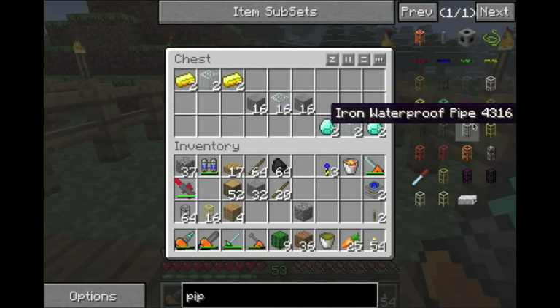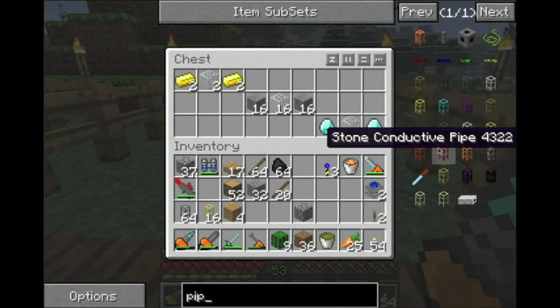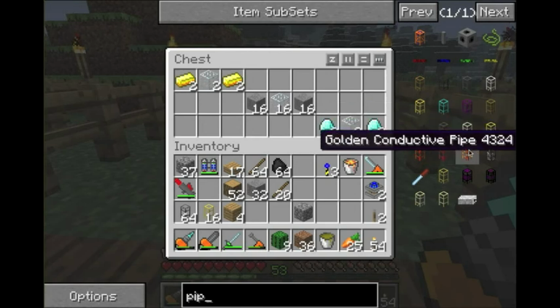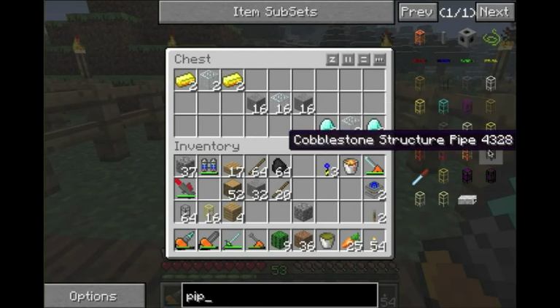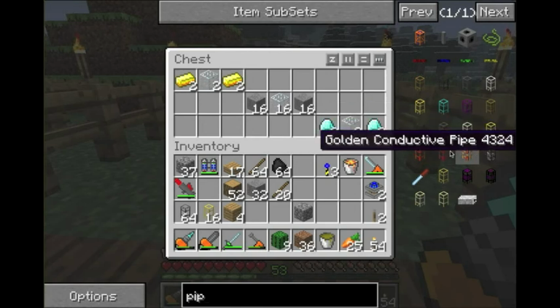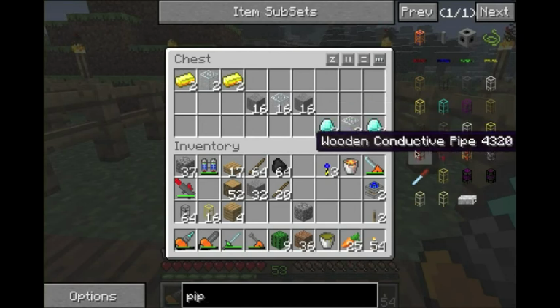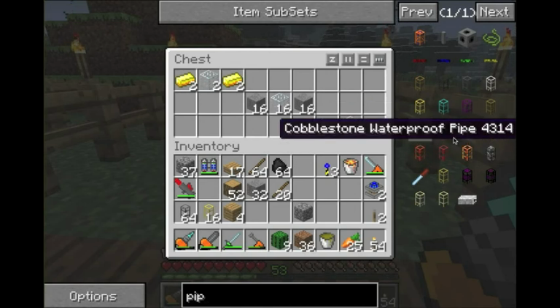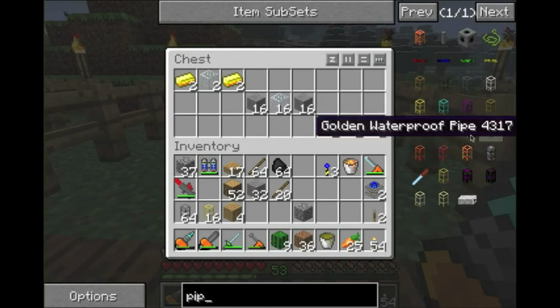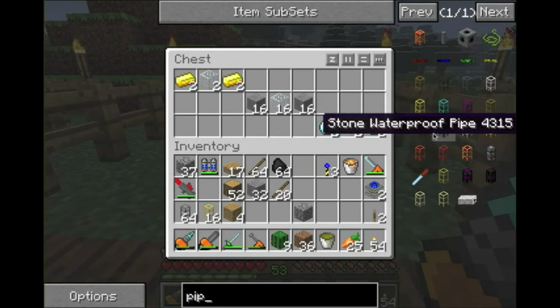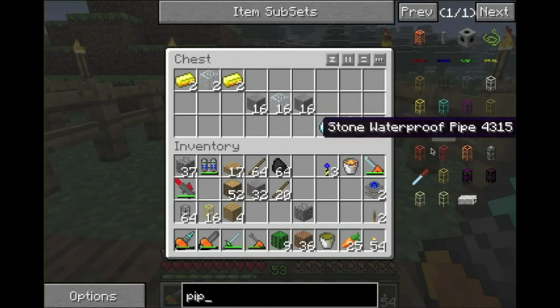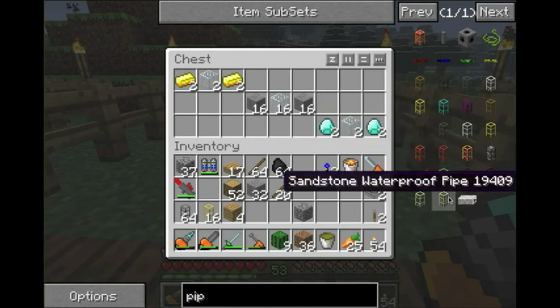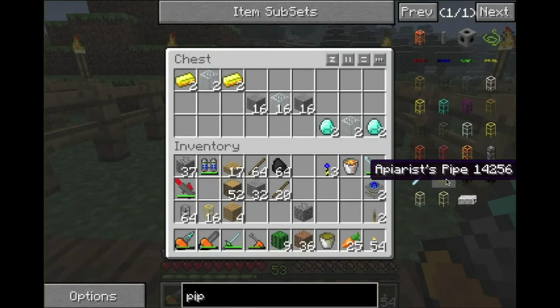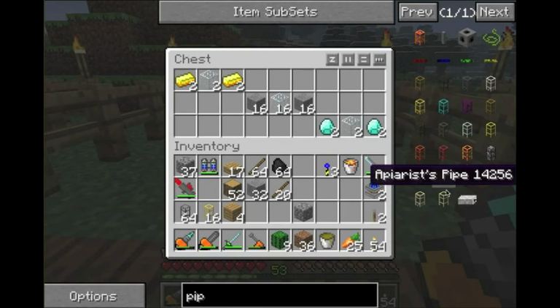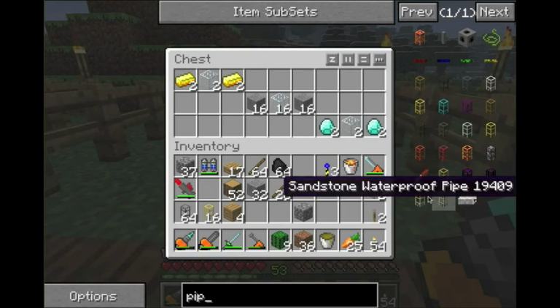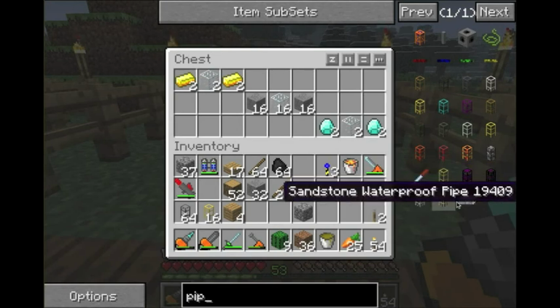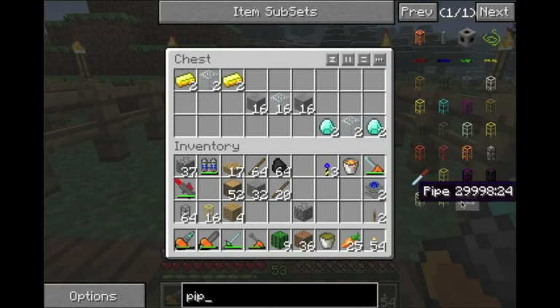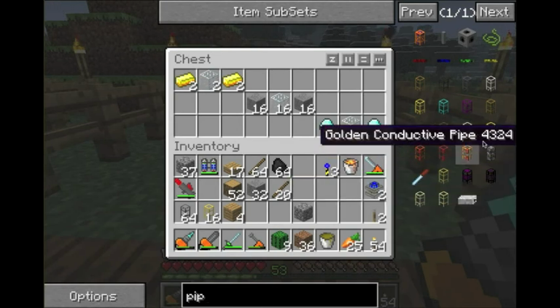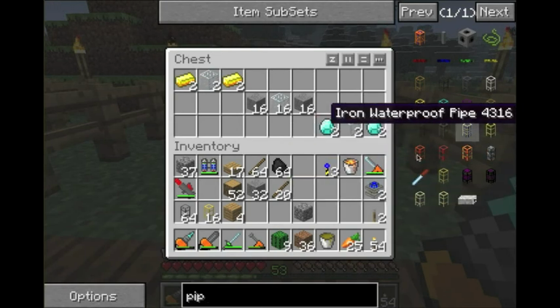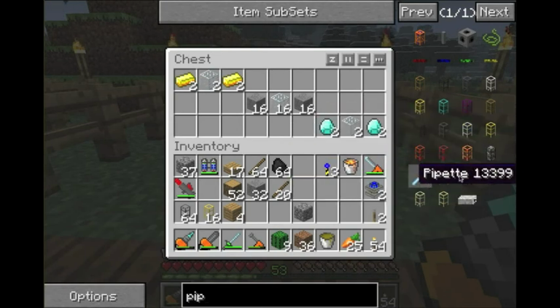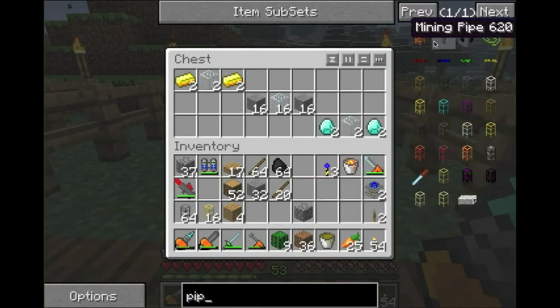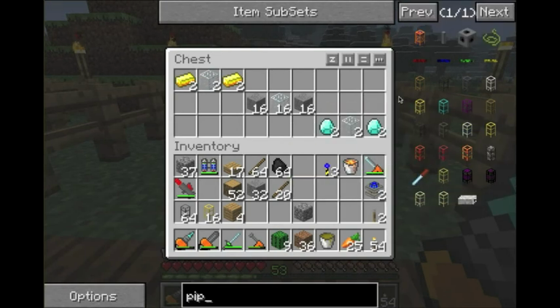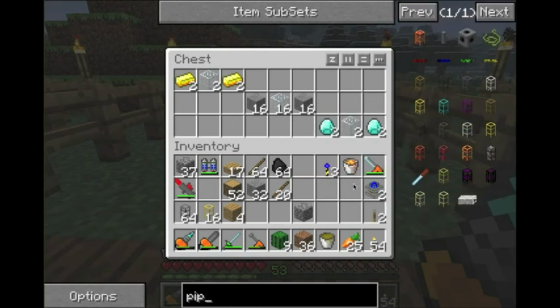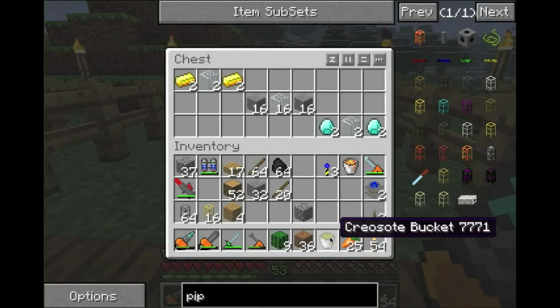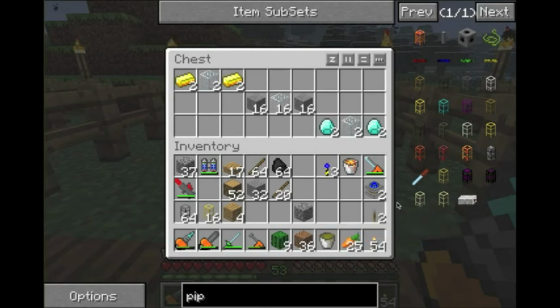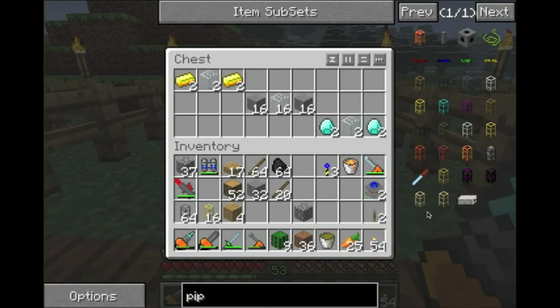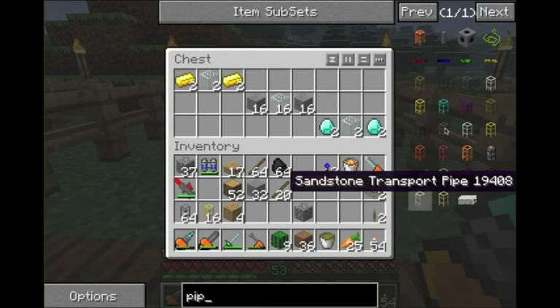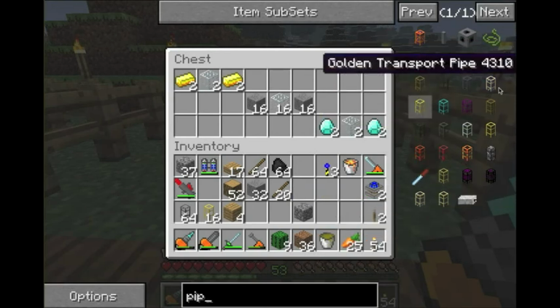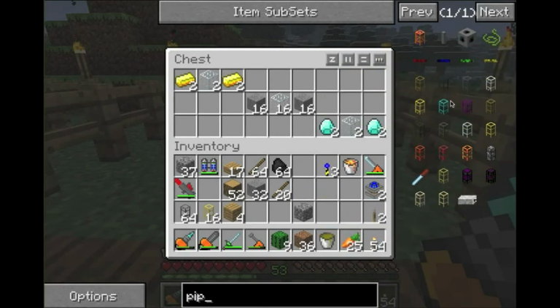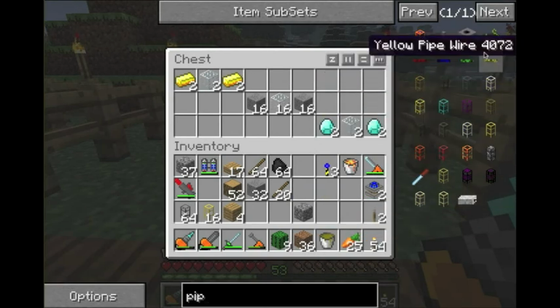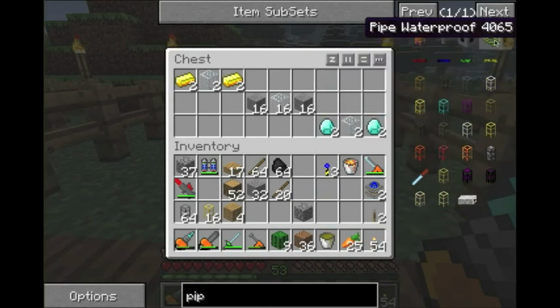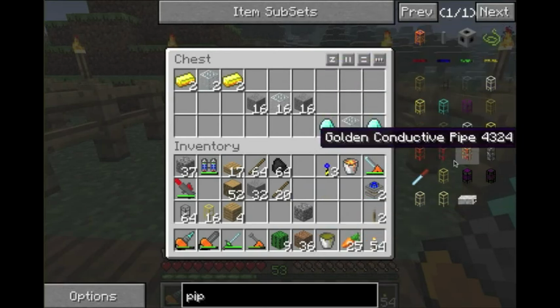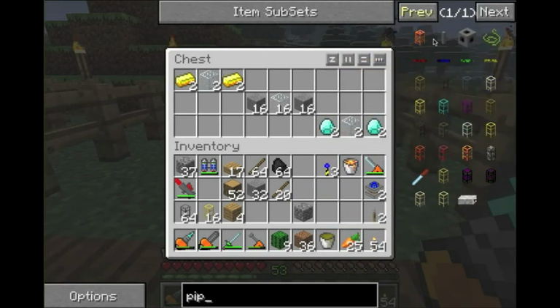Each one of them you can make into waterproof pipes. We're going to get into waterproof pipes pretty soon. I've figured out how to make tanks to hold water and hold lava and stuff, so we'll do that too. But for now, we don't need that.